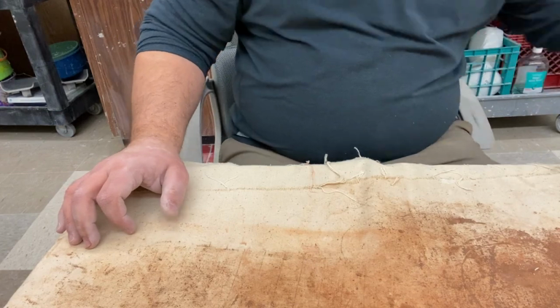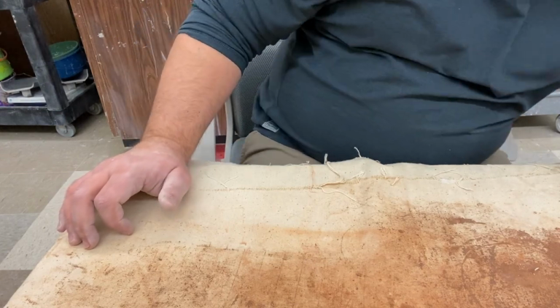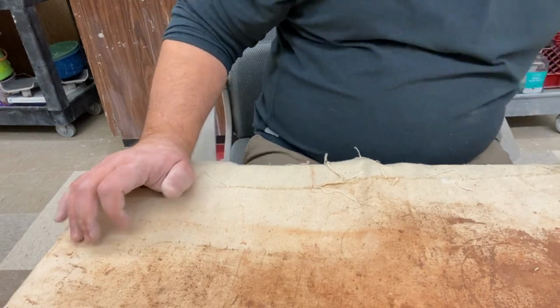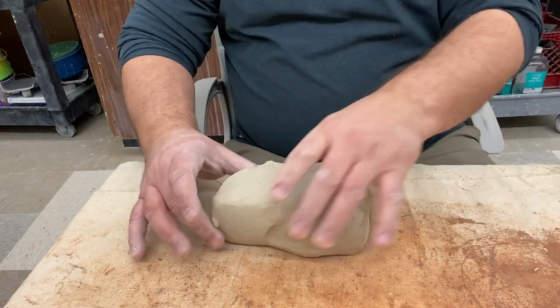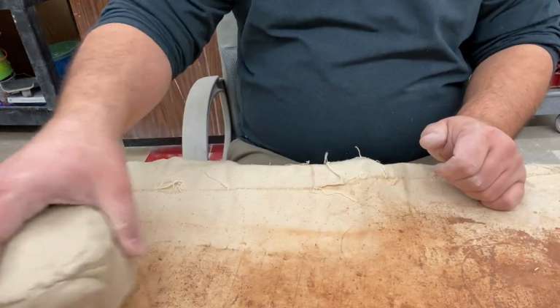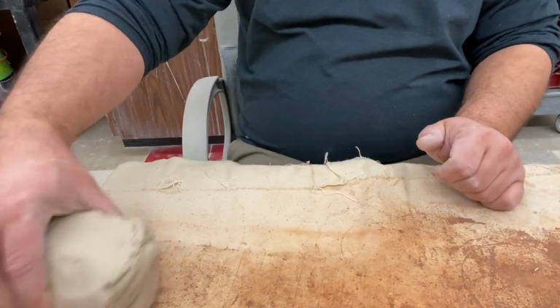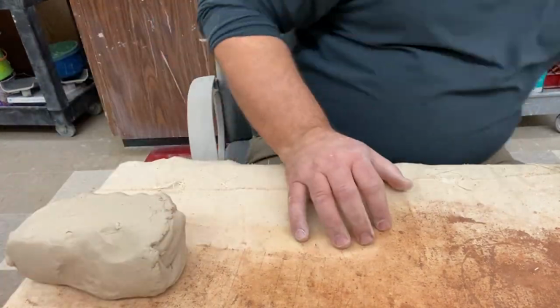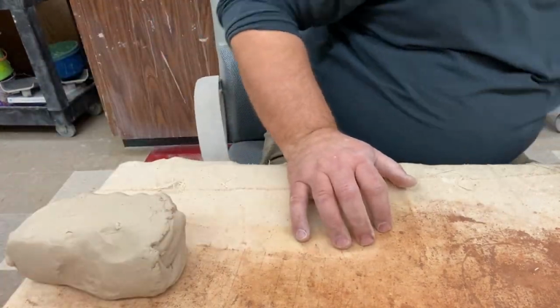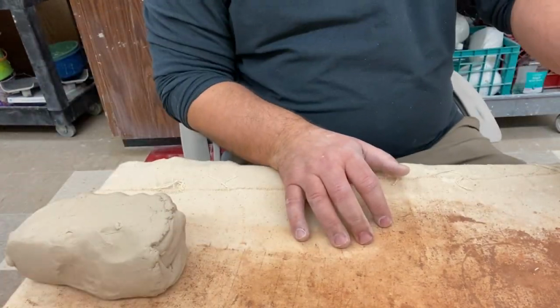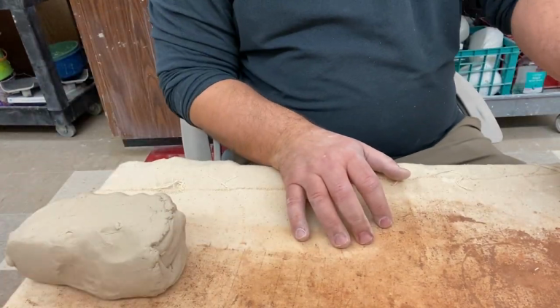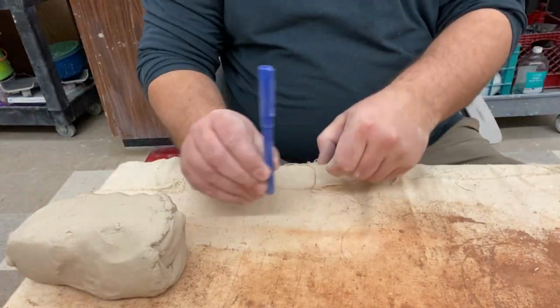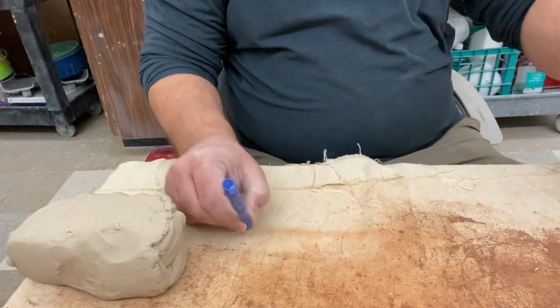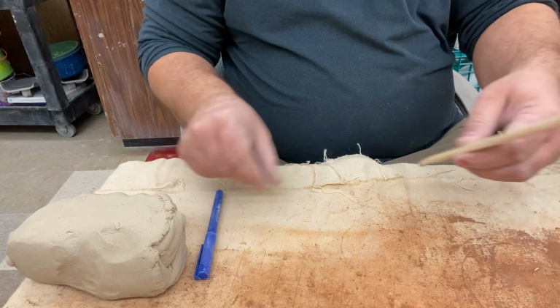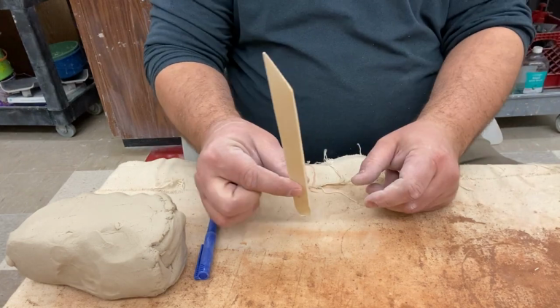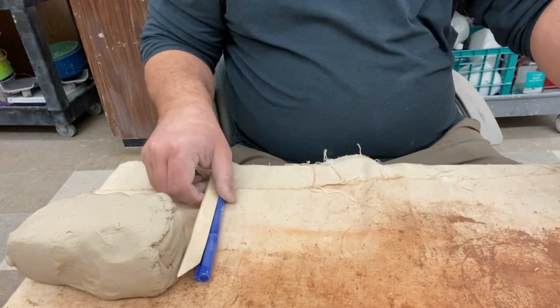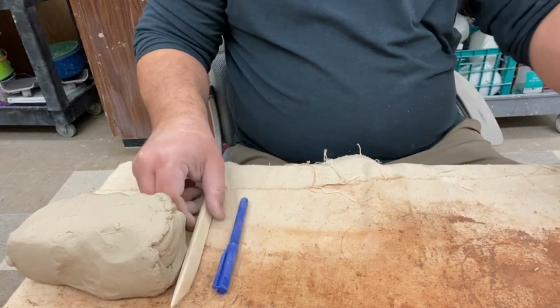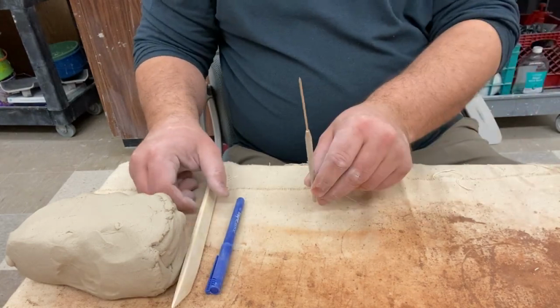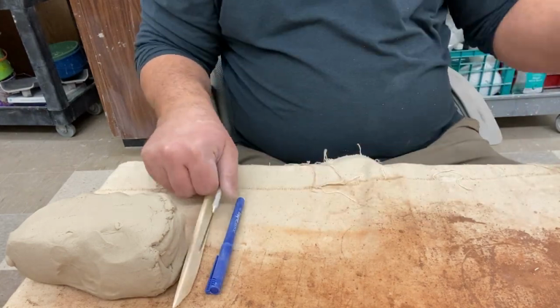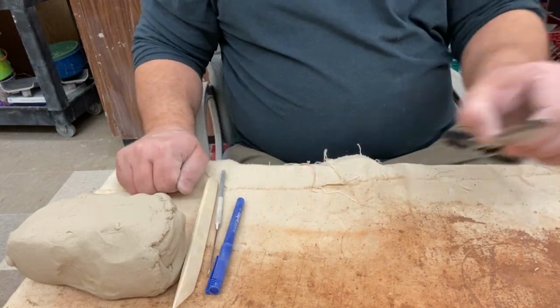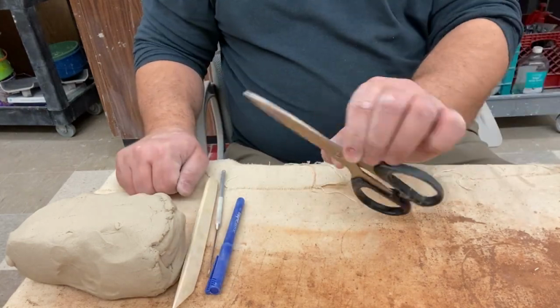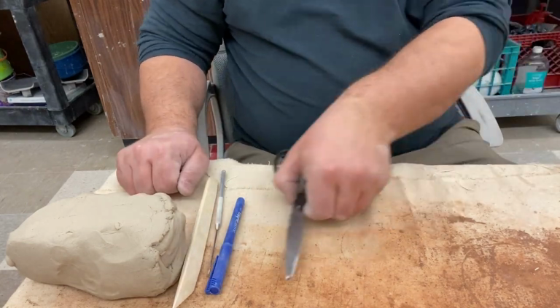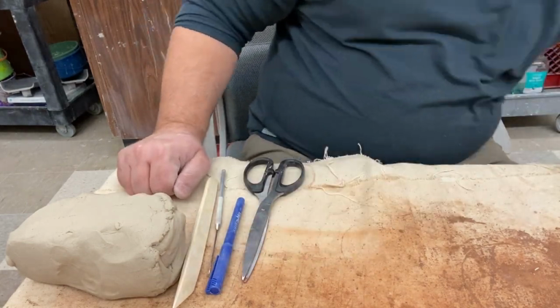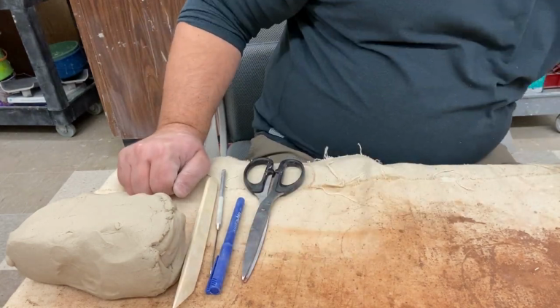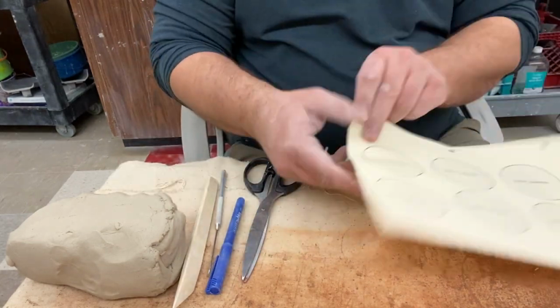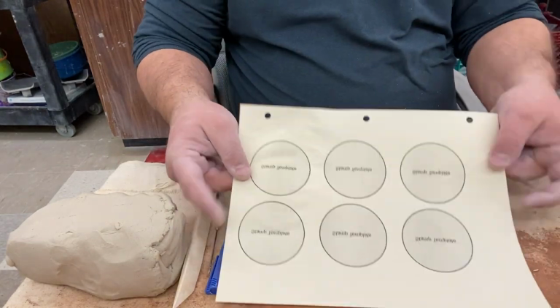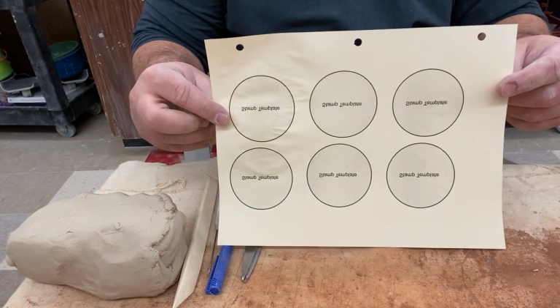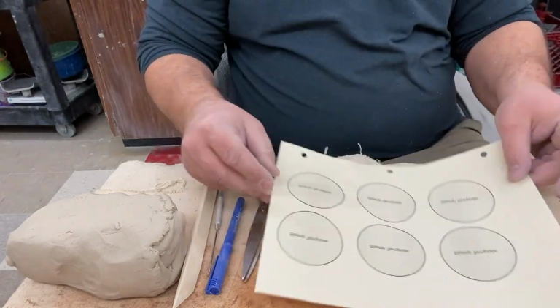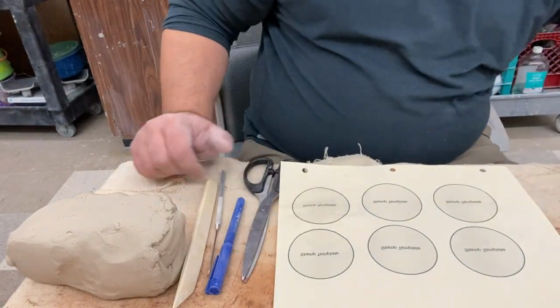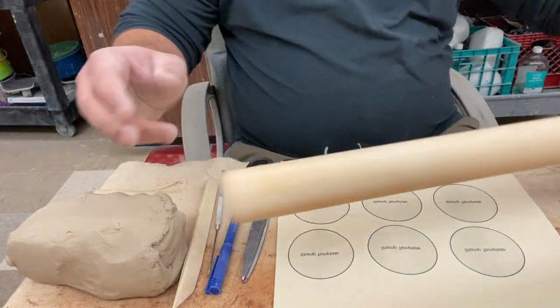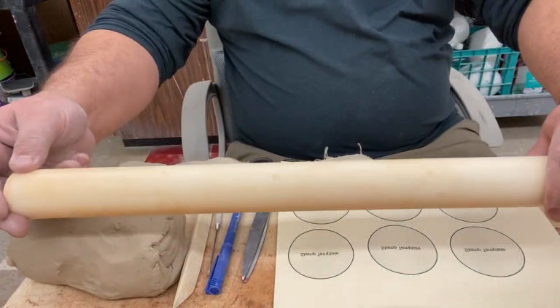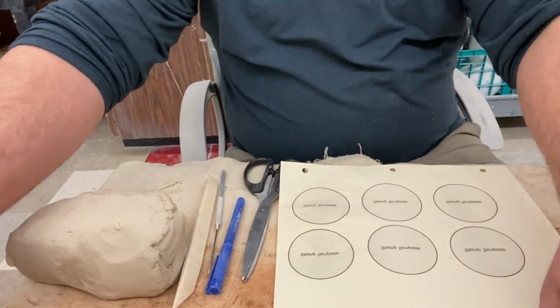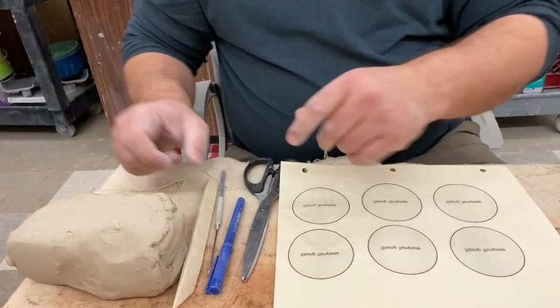Alright, today we're going to be making a stamp. I need some clay, a felt tip marker, a wooden knife, a needle tool, some scissors, my template, and a rolling pin.